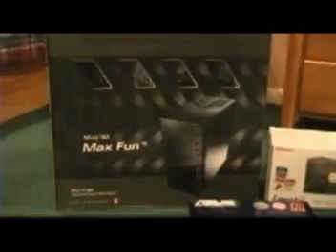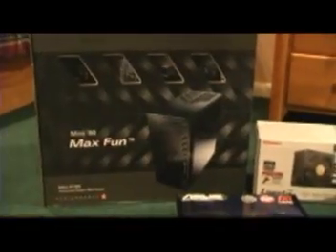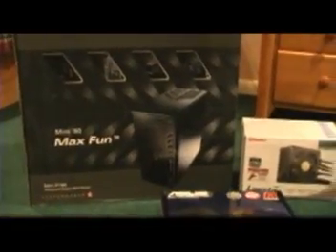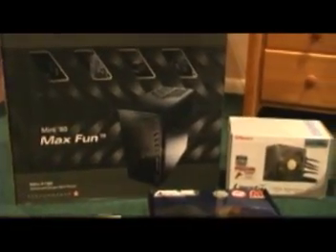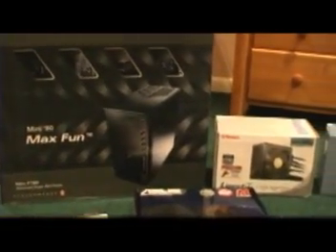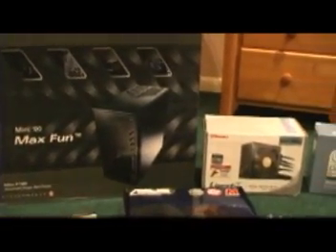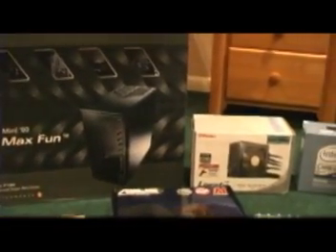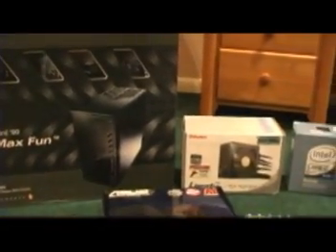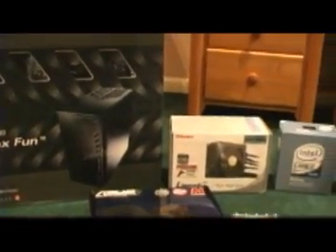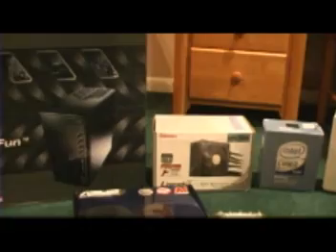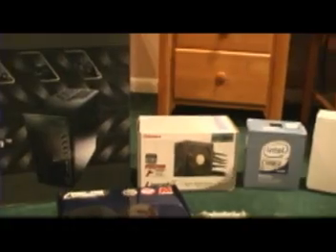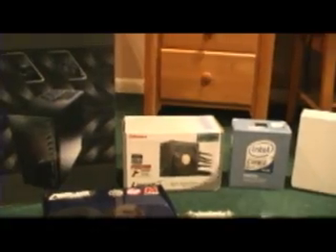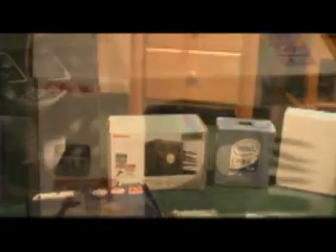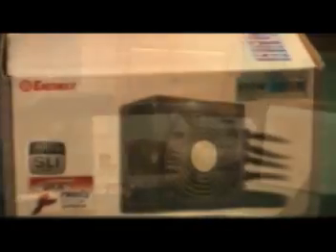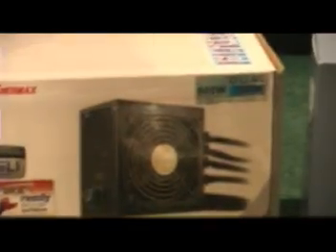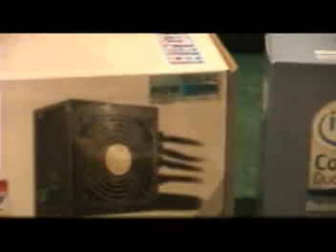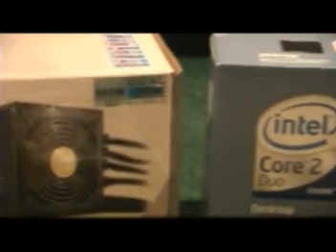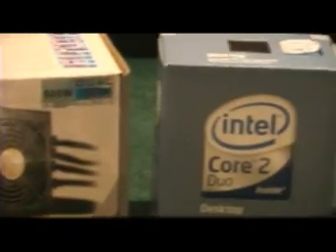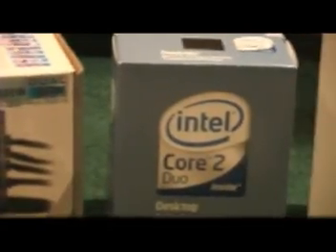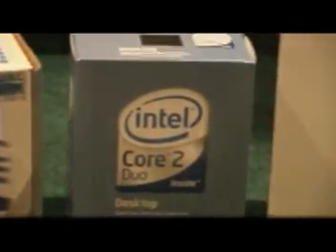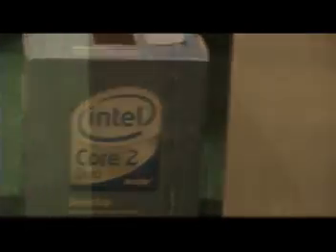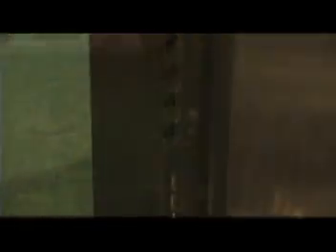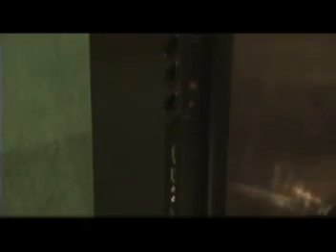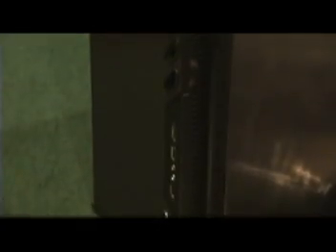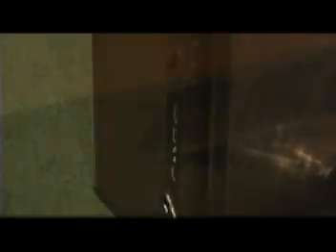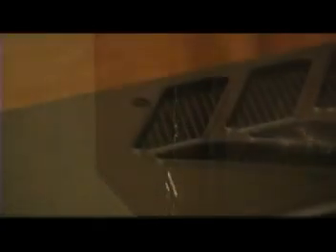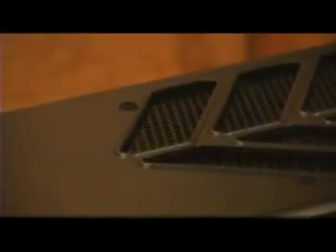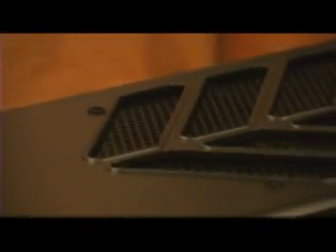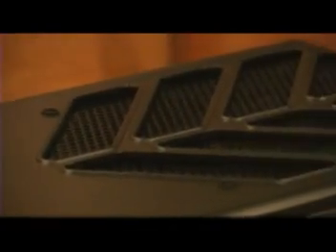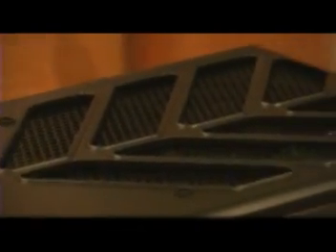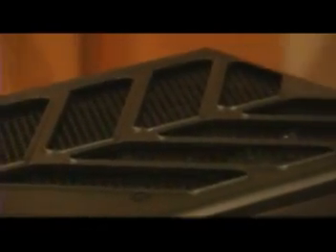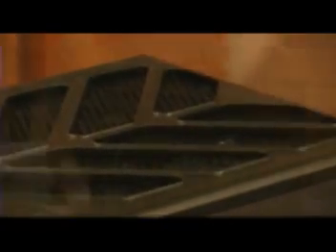This is Jeremy Blum with a video for ultimatecomputers.net. Today we are going to walk through the basic steps of building a computer start to finish, and we're going to talk about what you need to do to get ready for that and then how to actually go out and do it.